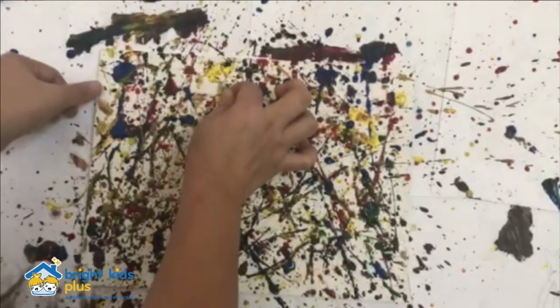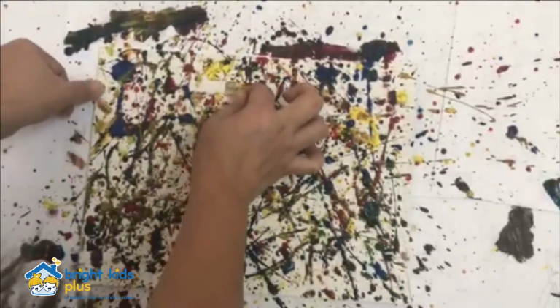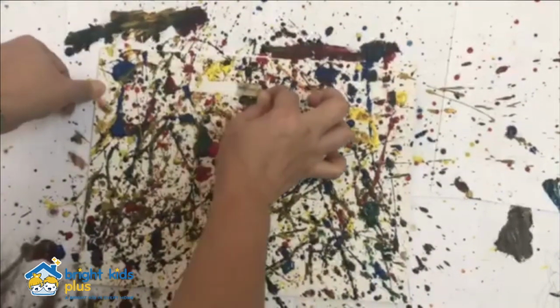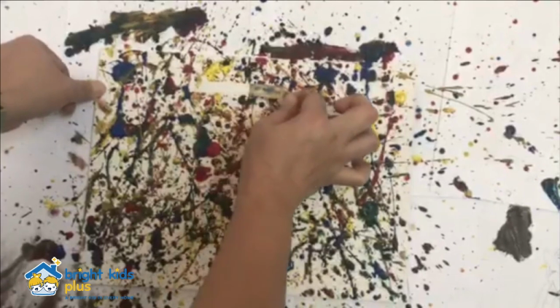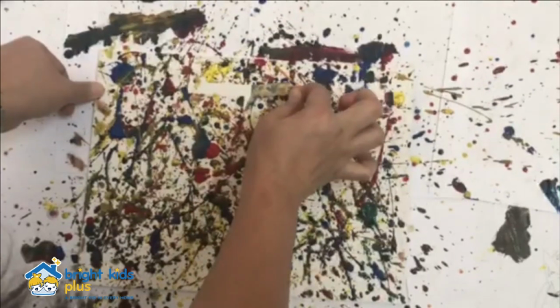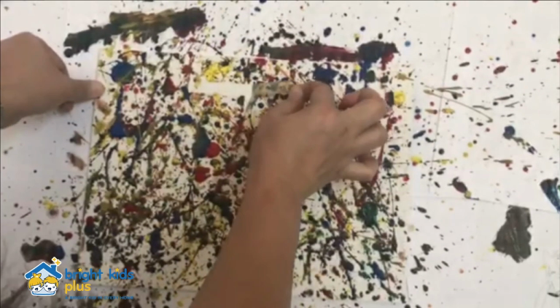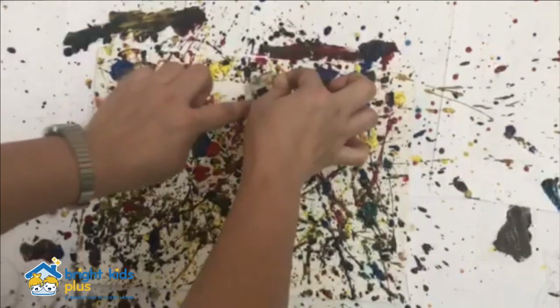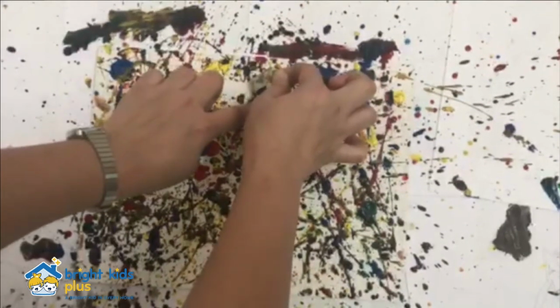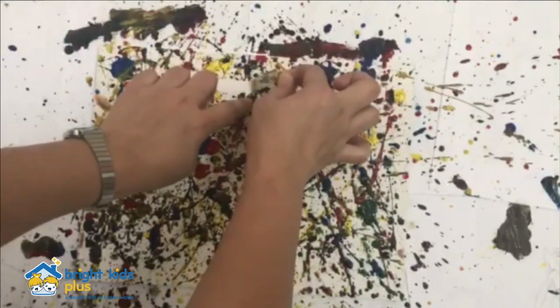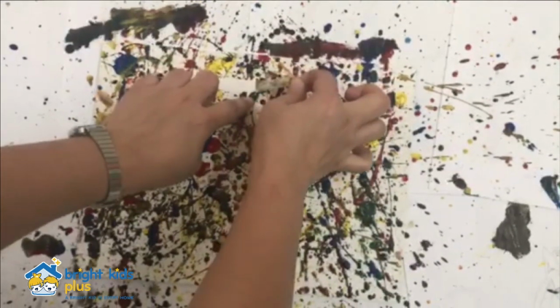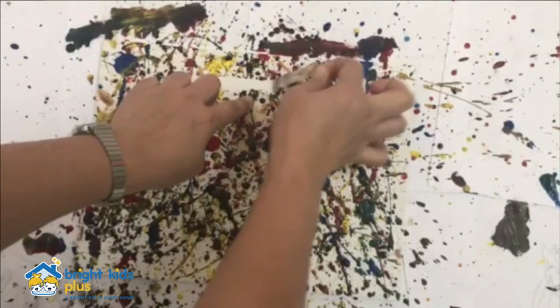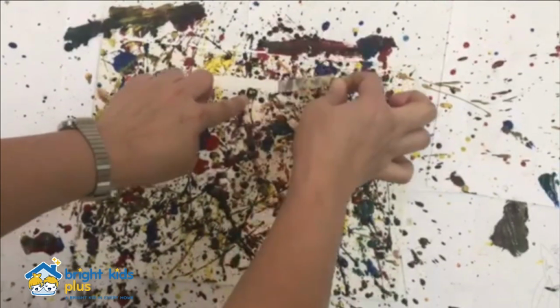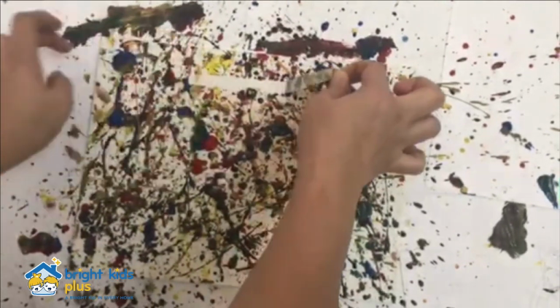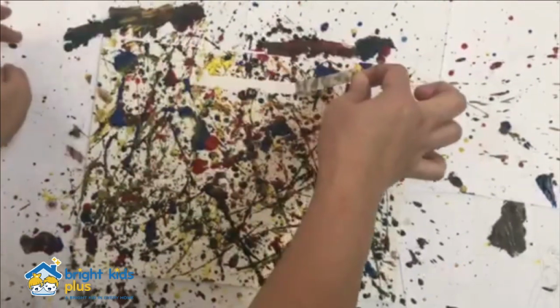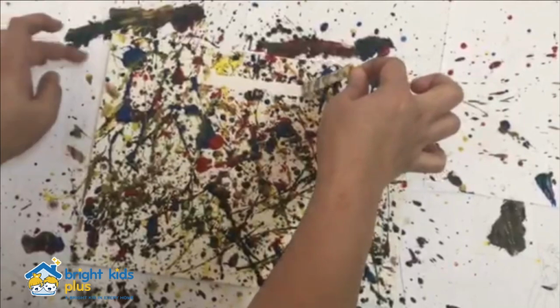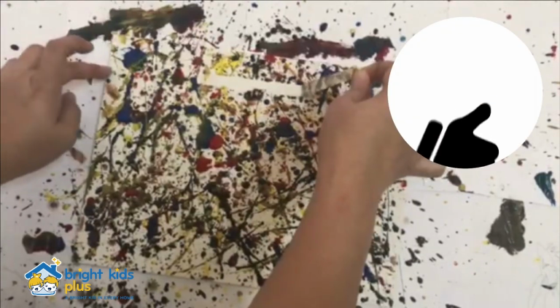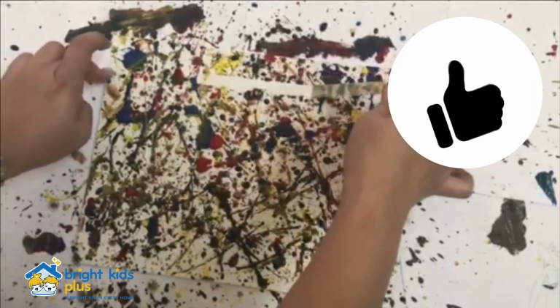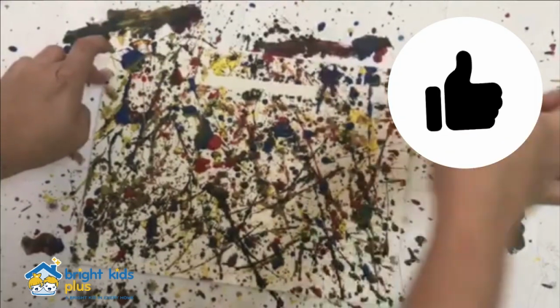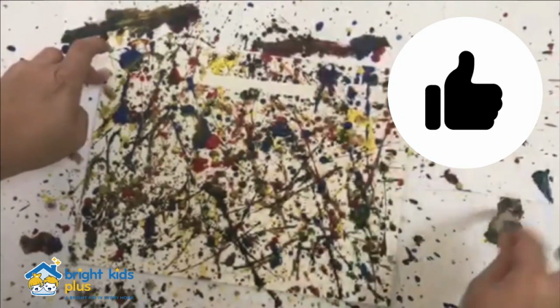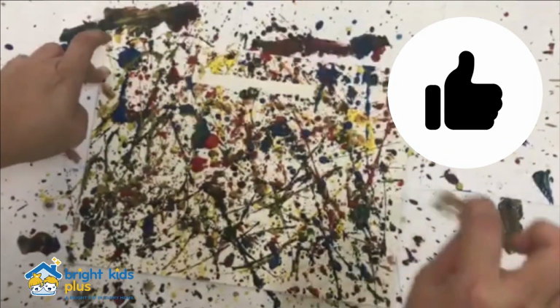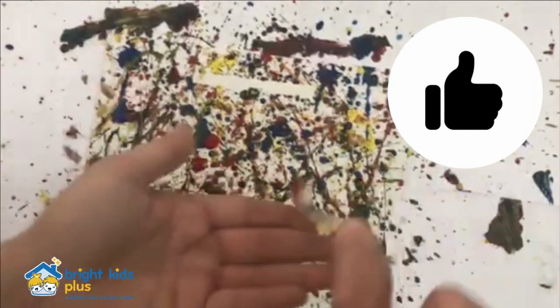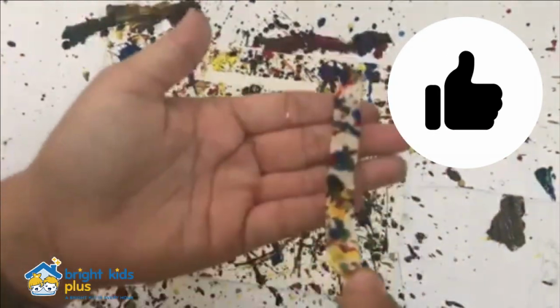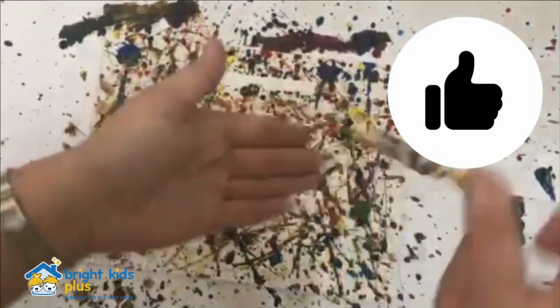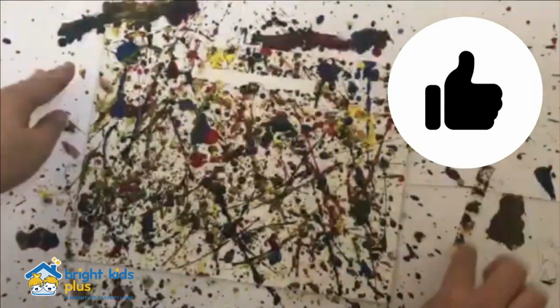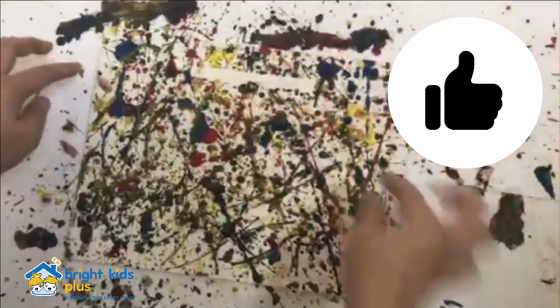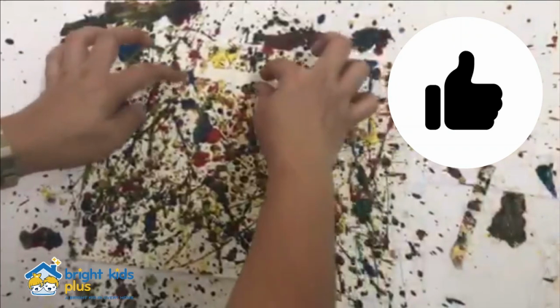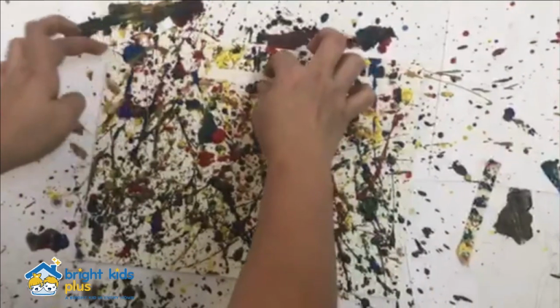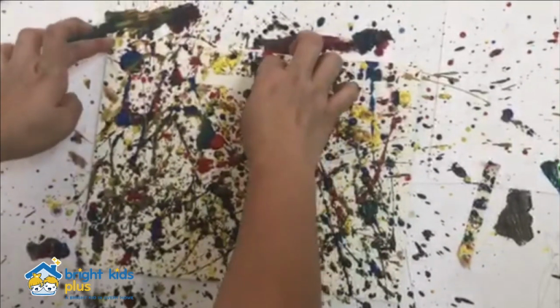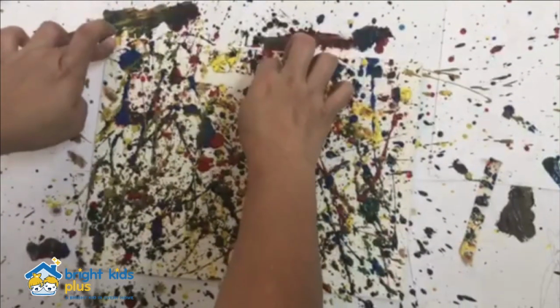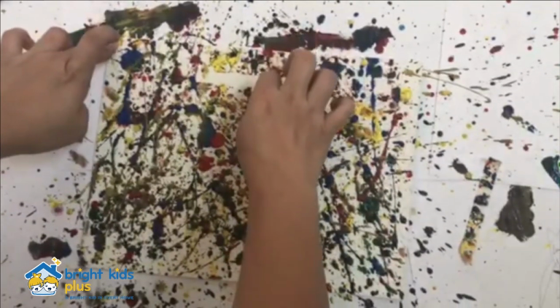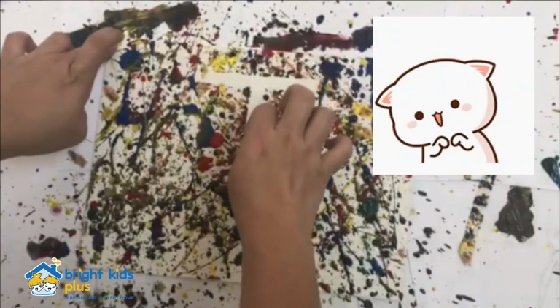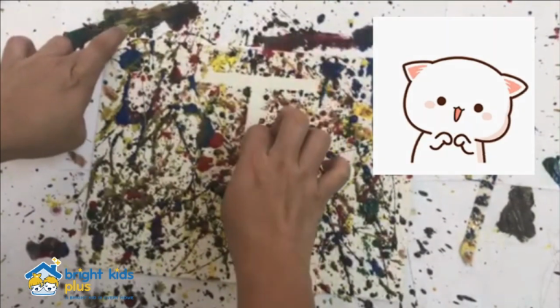Once you're done, let your canvas dry up and remove the tape. And there you have it — your Jackson Pollock inspired art activity! We are so excited to see your finished artworks and we hope that you have fun!